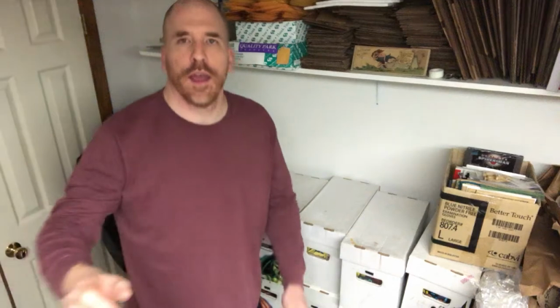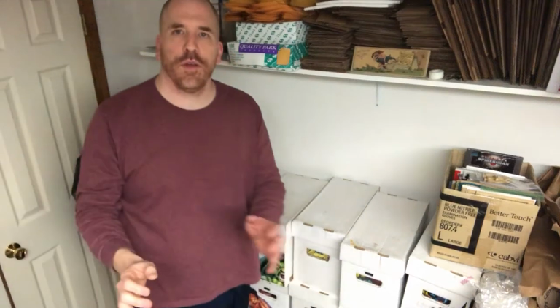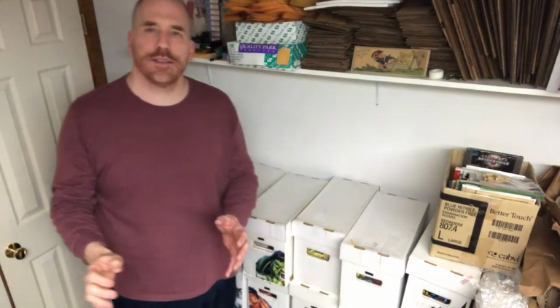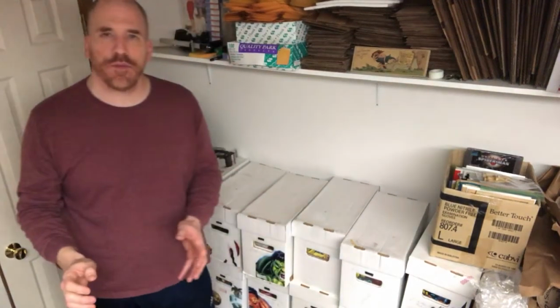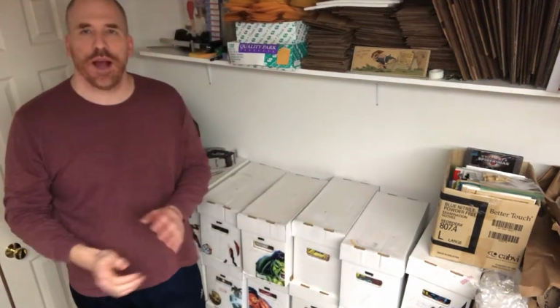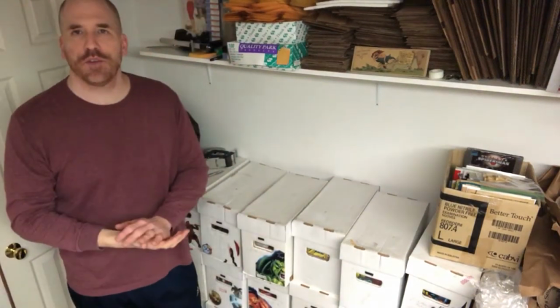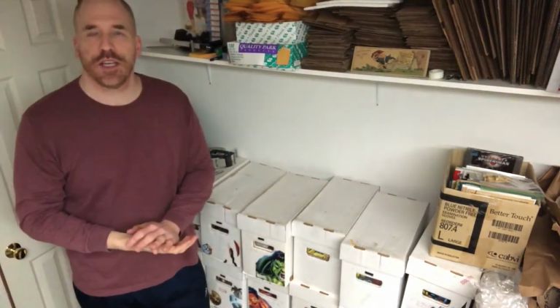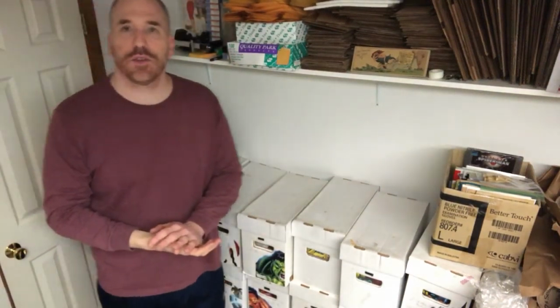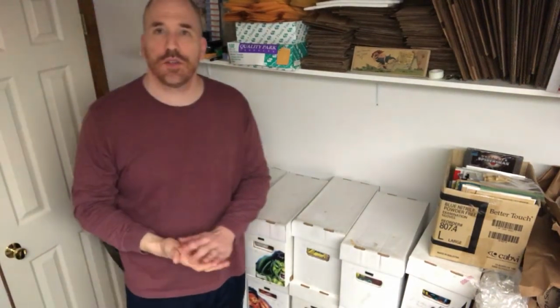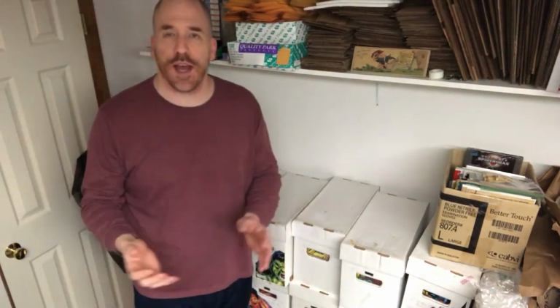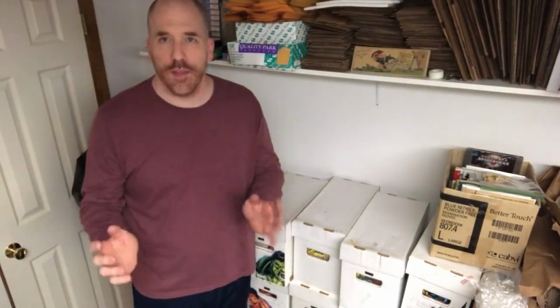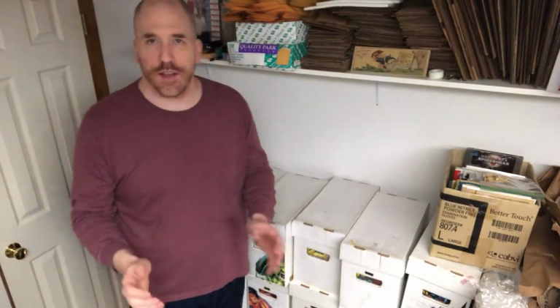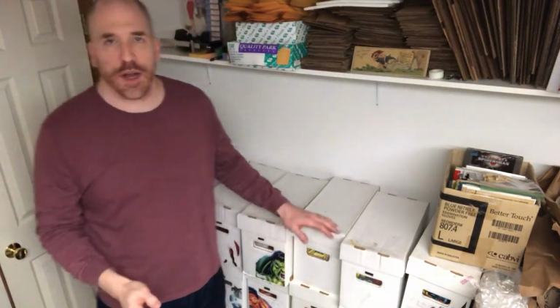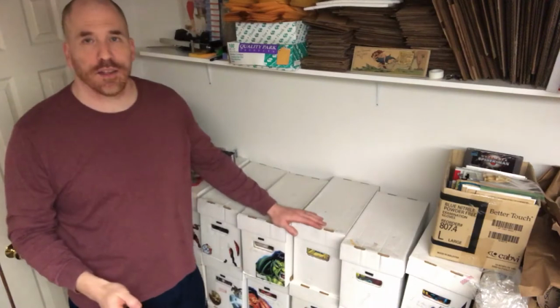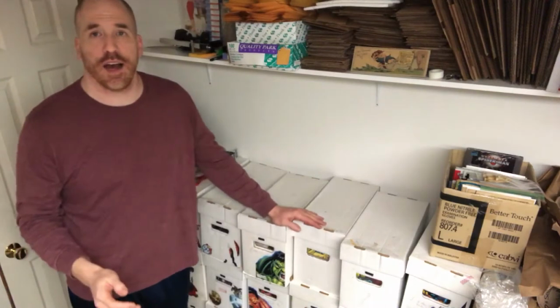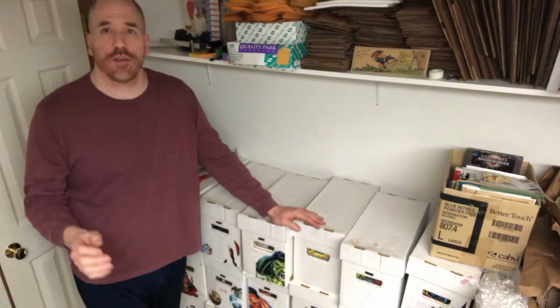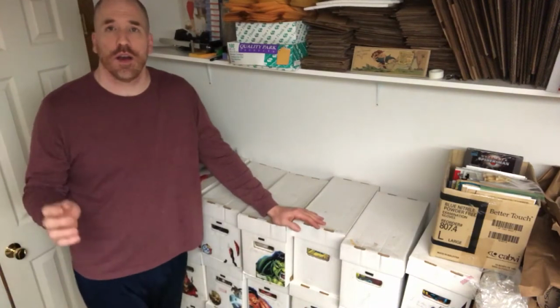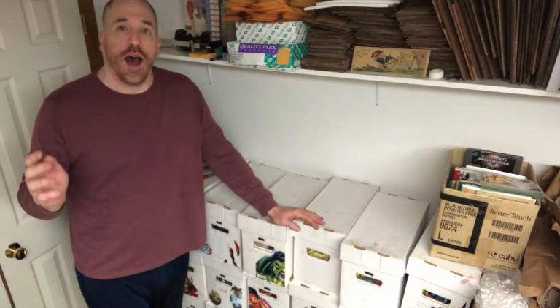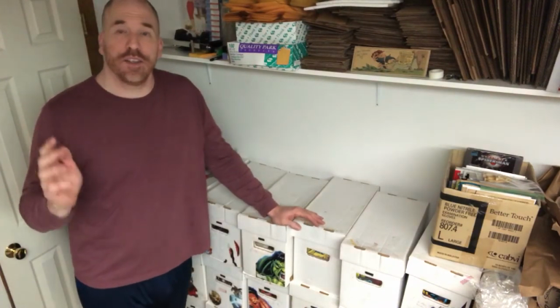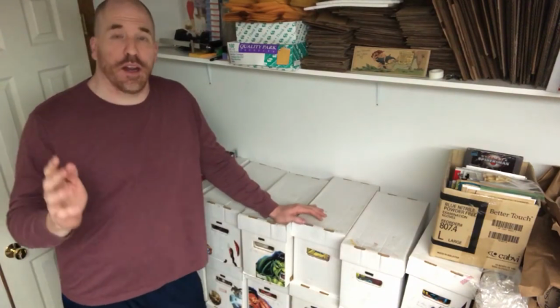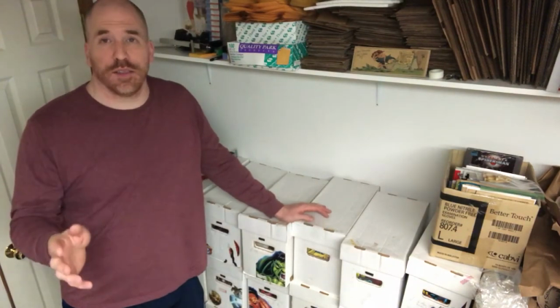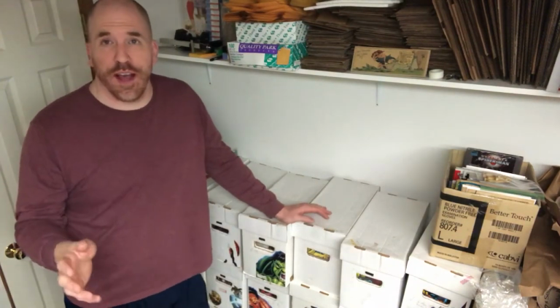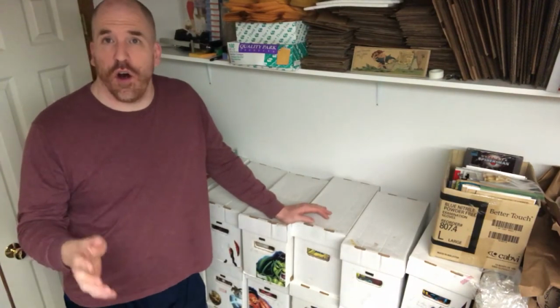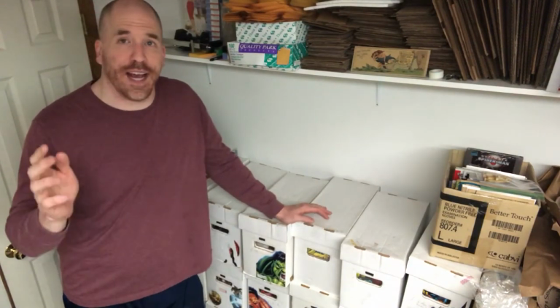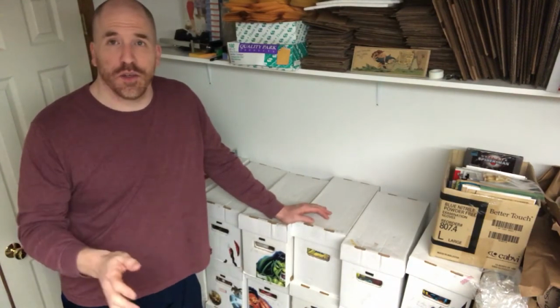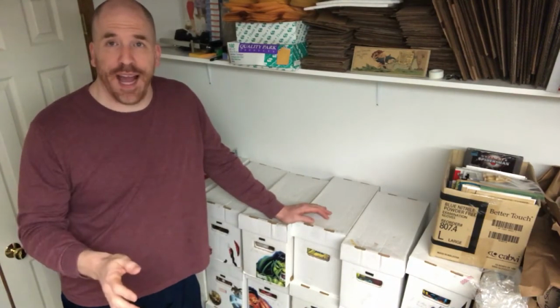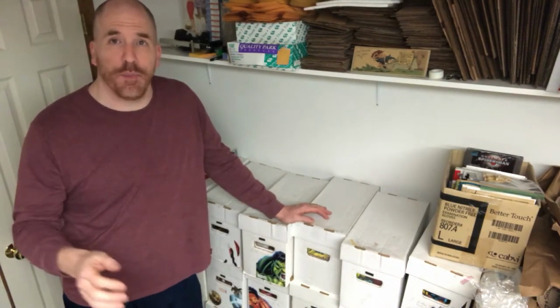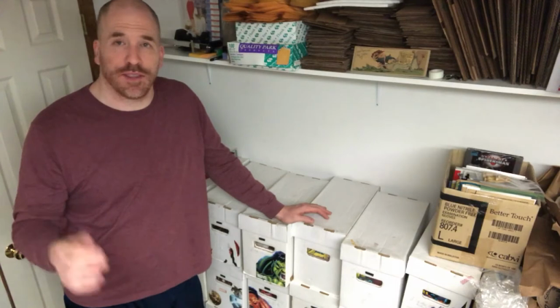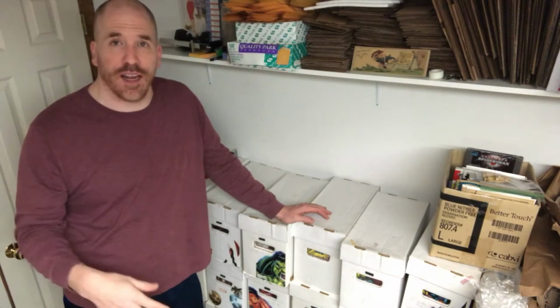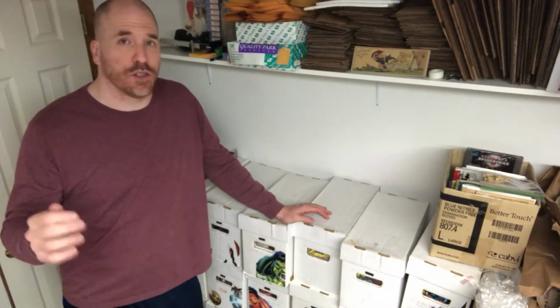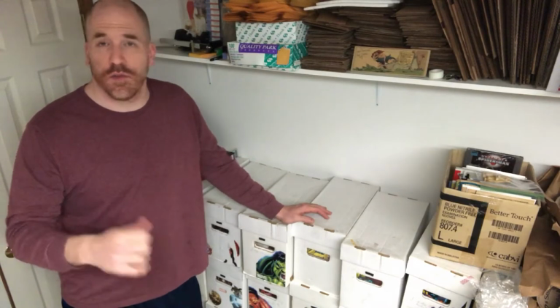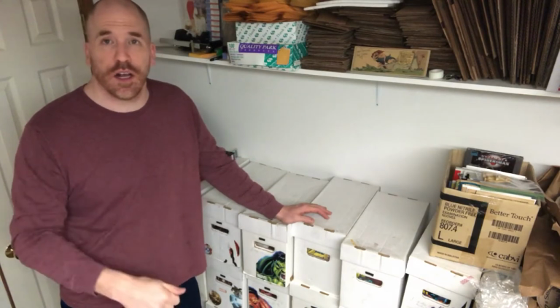Hey everyone, it's Dominic from the Primetime Treasure eBay store and YouTube channel. Thanks a lot for coming back to check out another video. I just made an awesome sale. All I got to do is pack it up — I'm excited. I'm gonna show you, I'm ready to go.